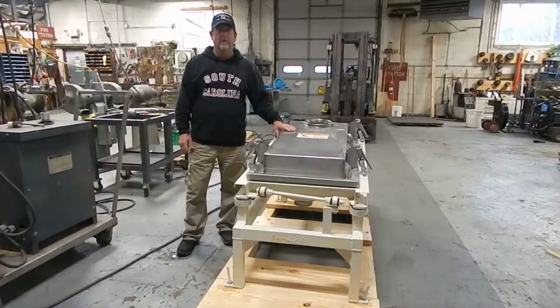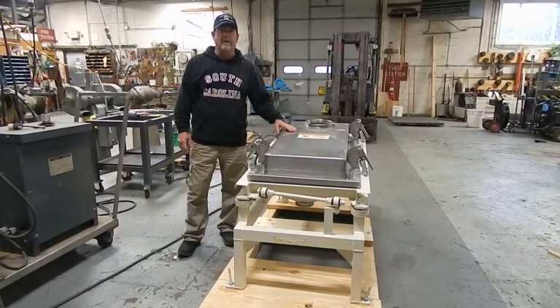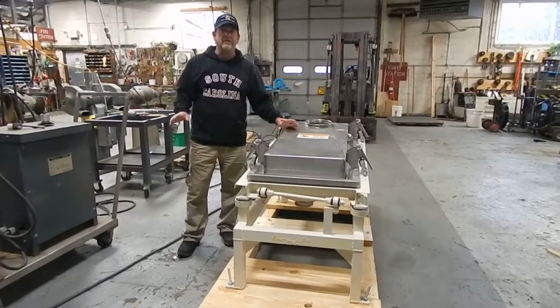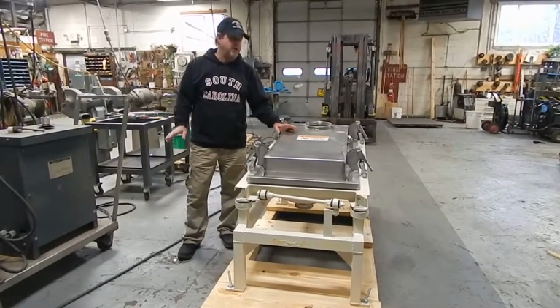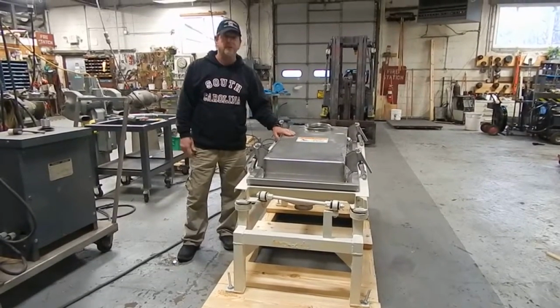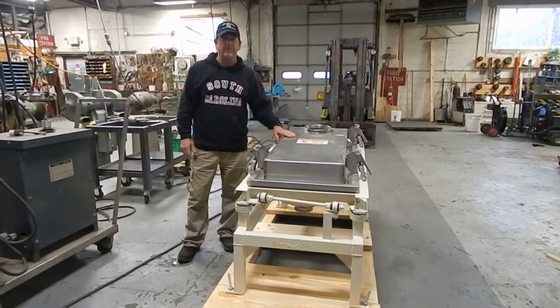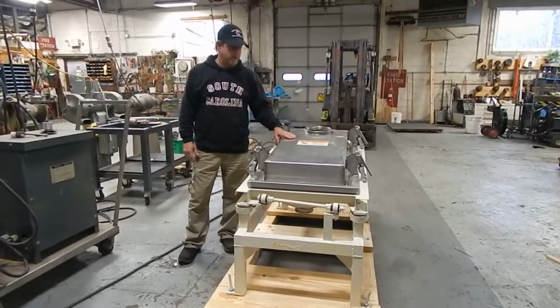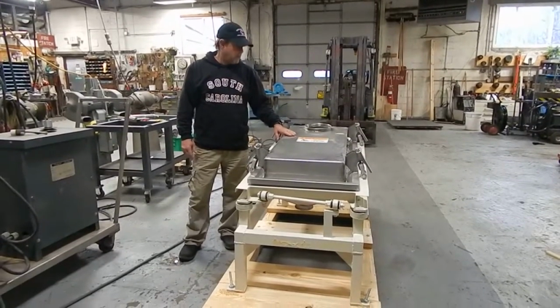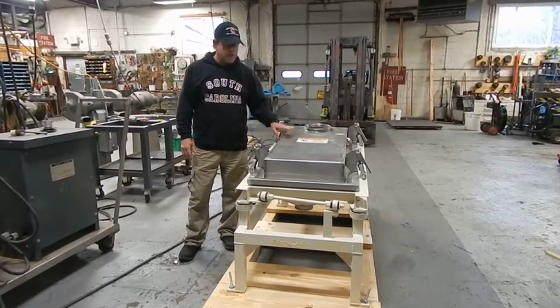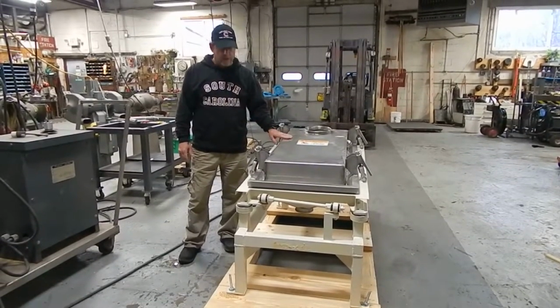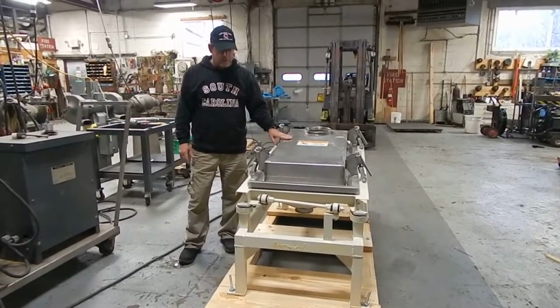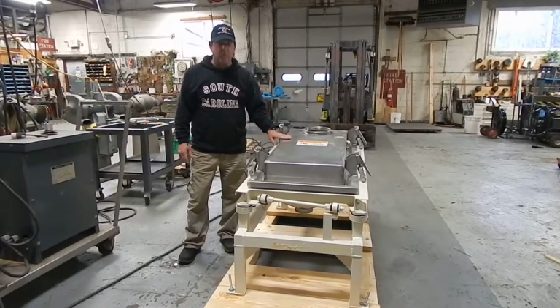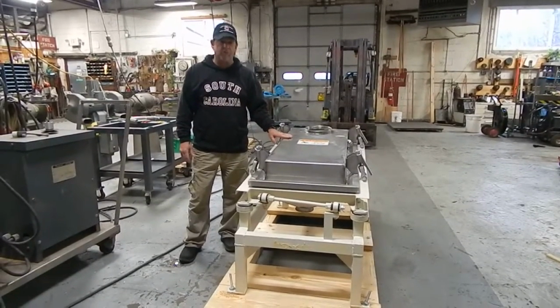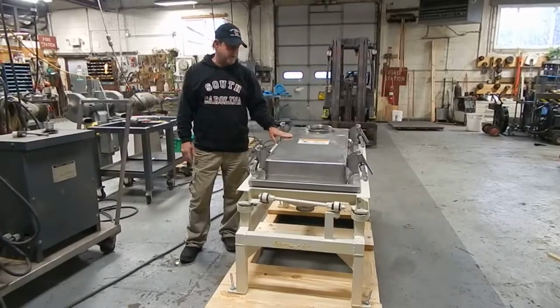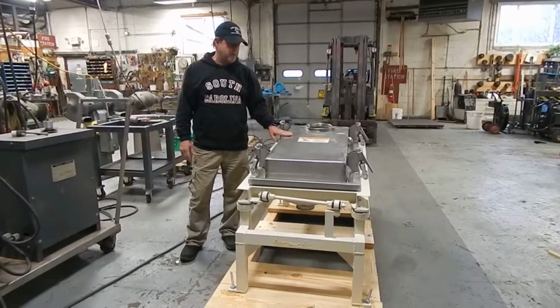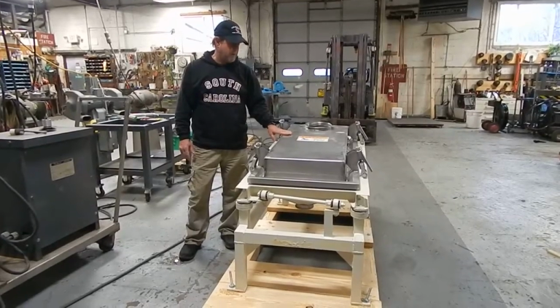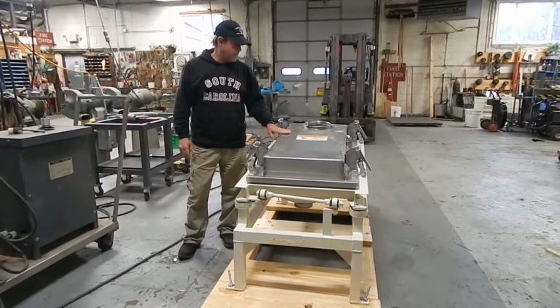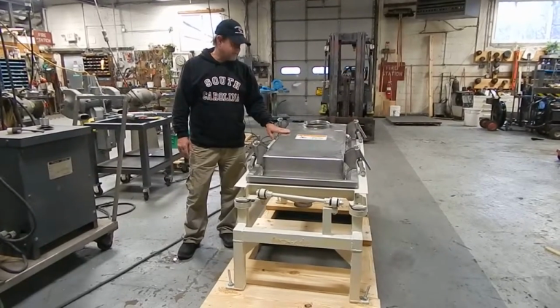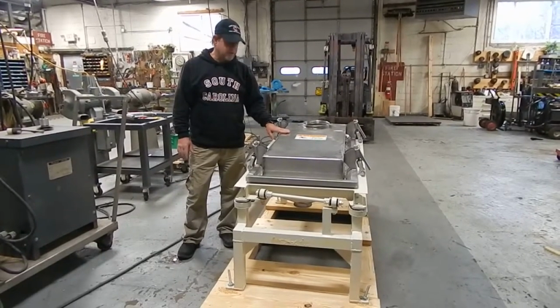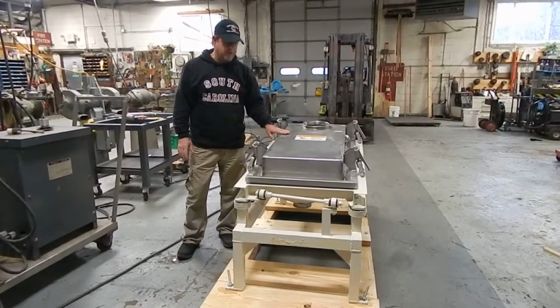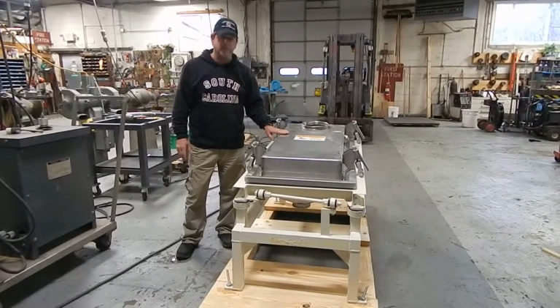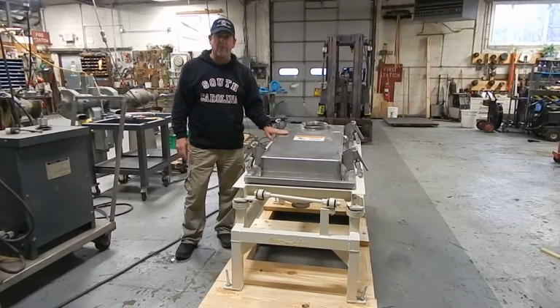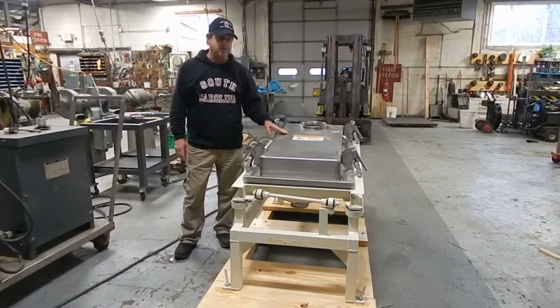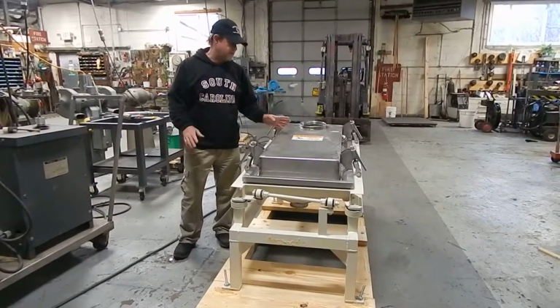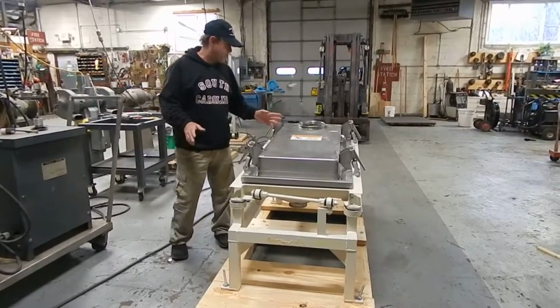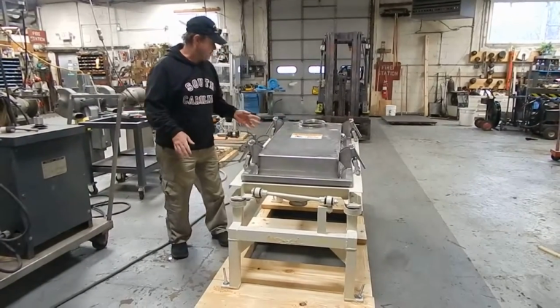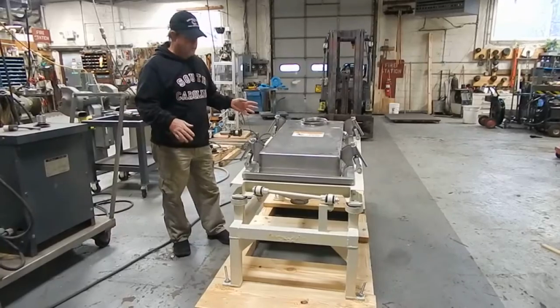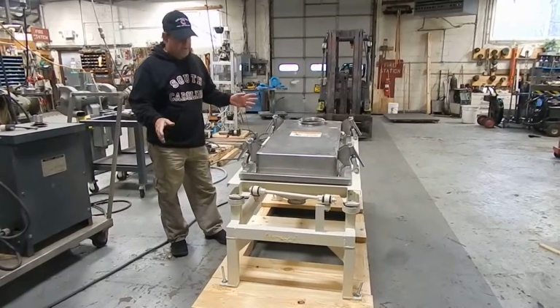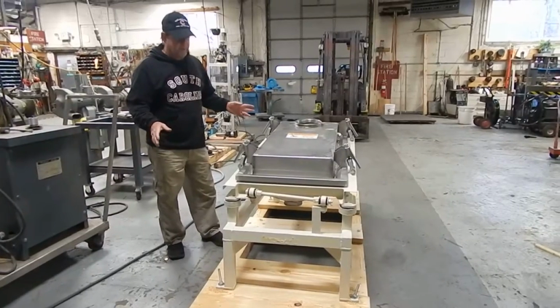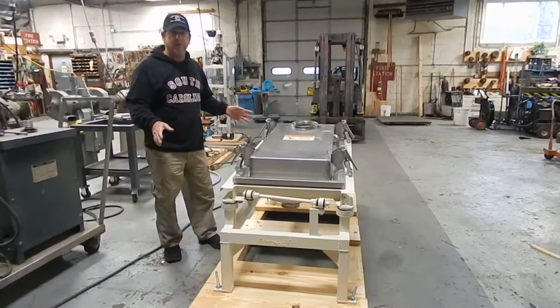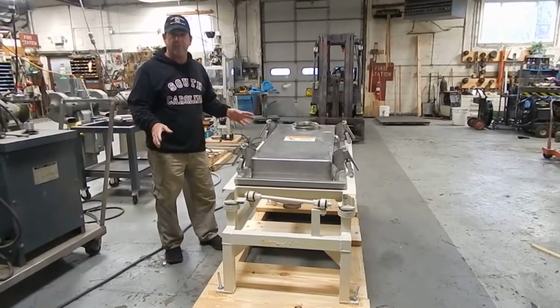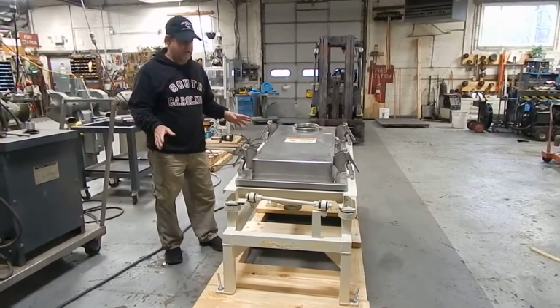Hi everybody, Dave Matthews here at Champion Trading. What we're showing you today is one of the smaller production-size sifters. It's a single-deck sifter by Rotex. Rotex, as you probably know, is one of the major players in sifting equipment for years.